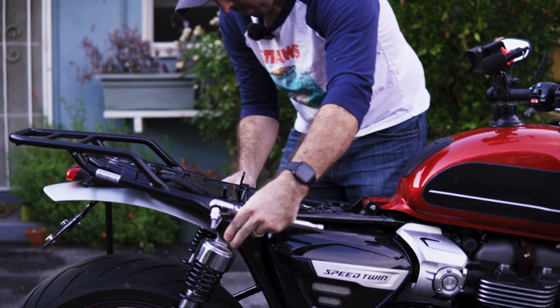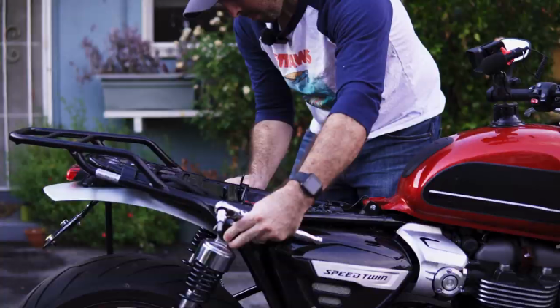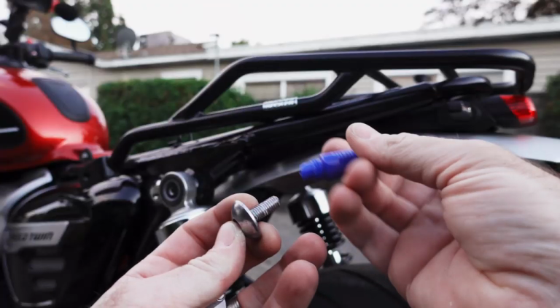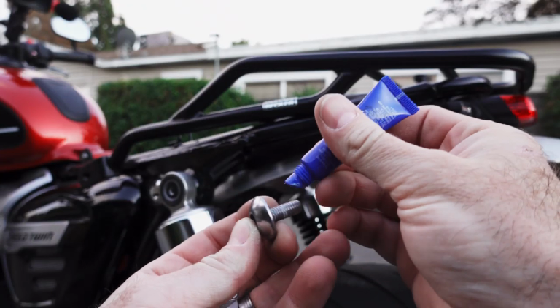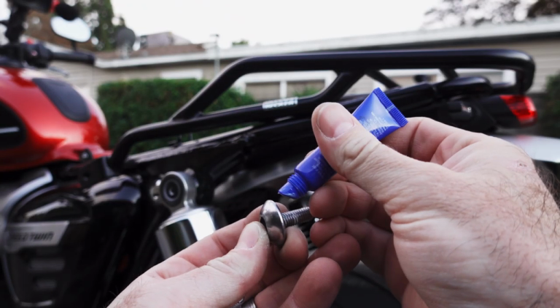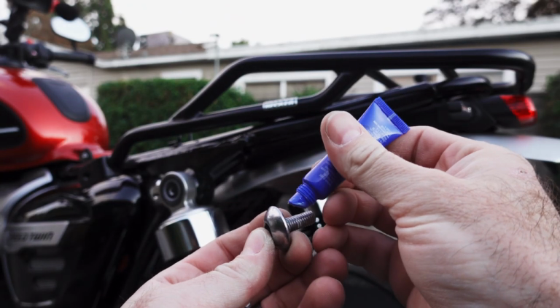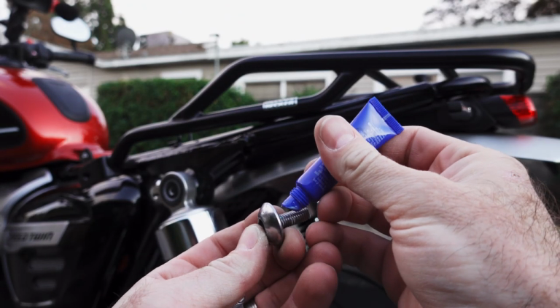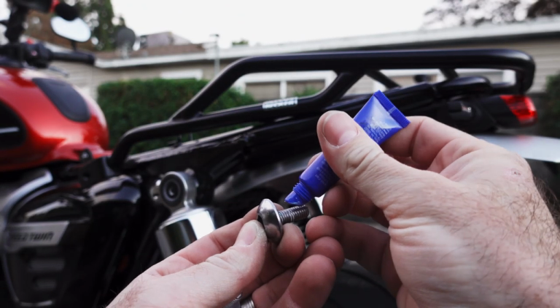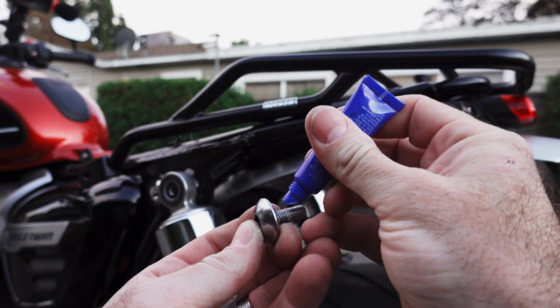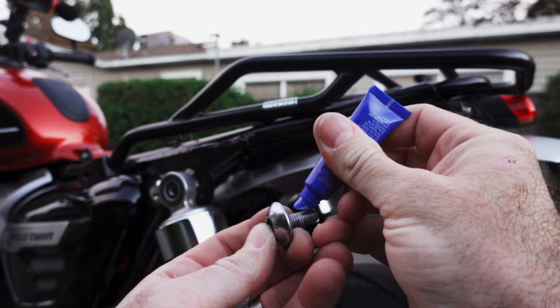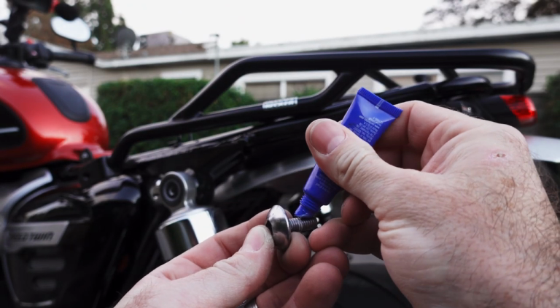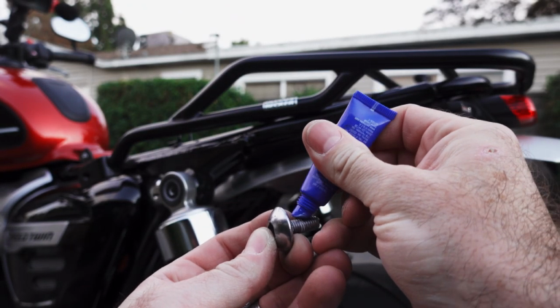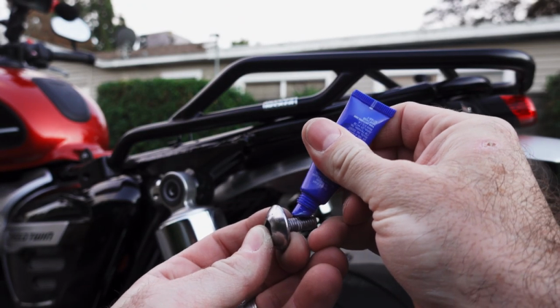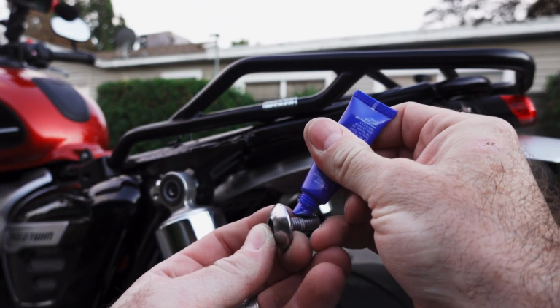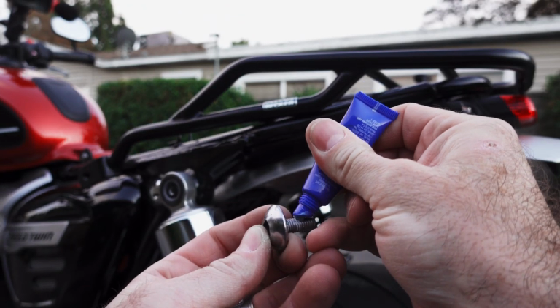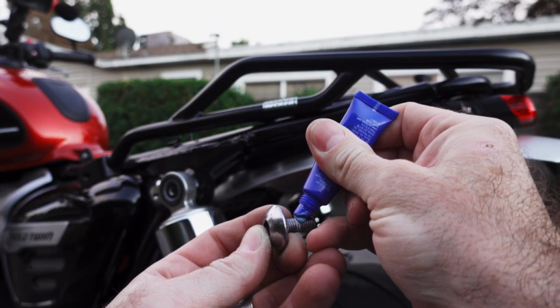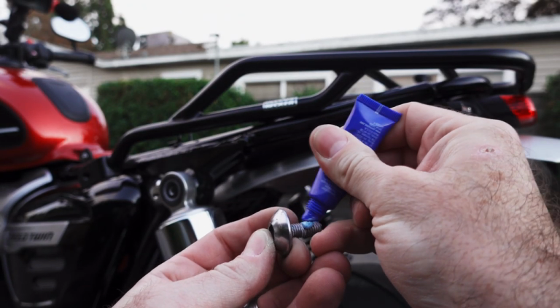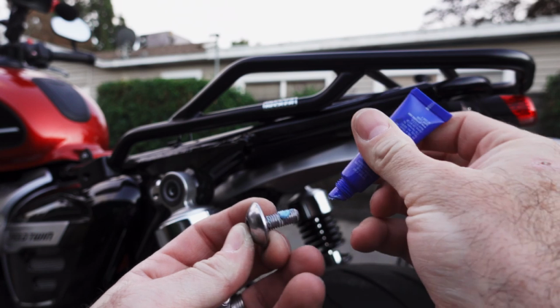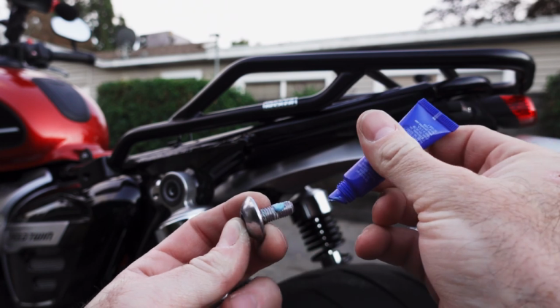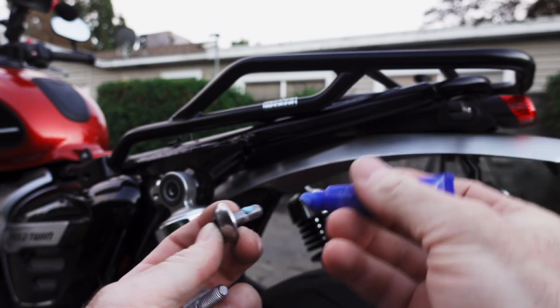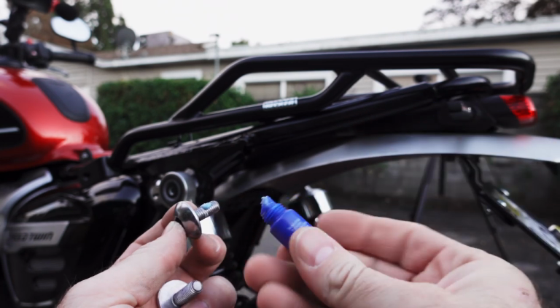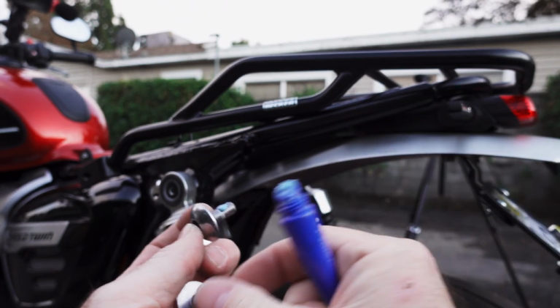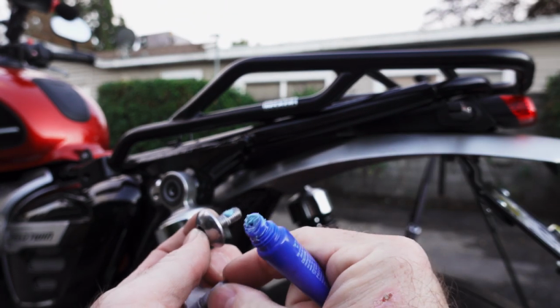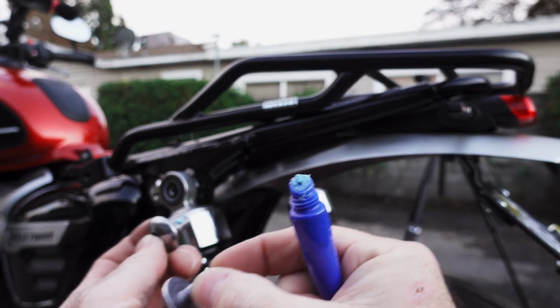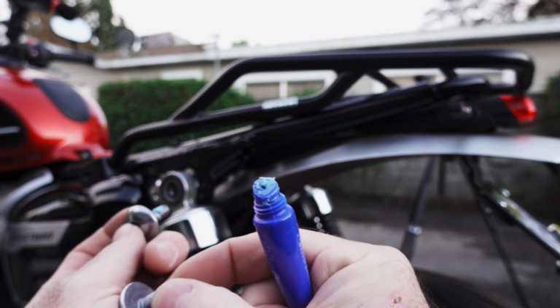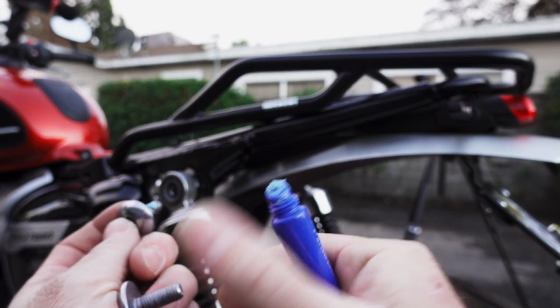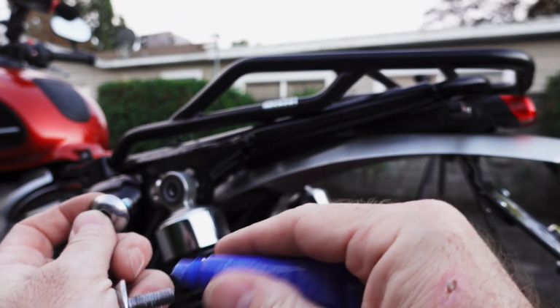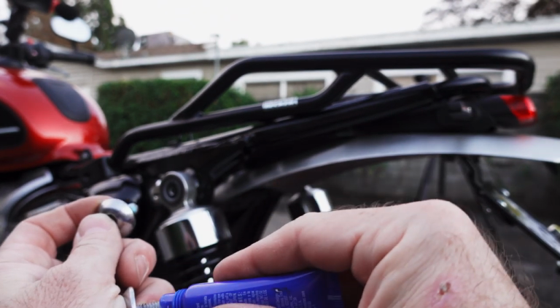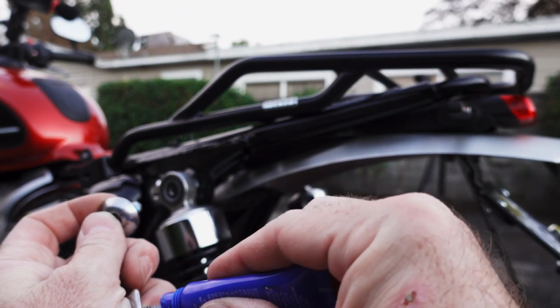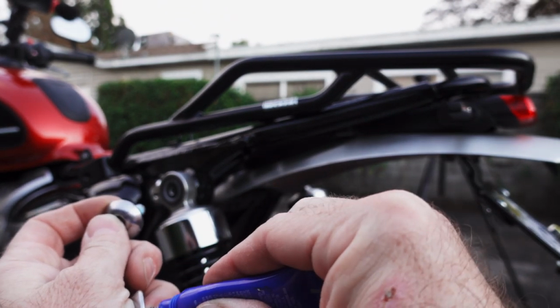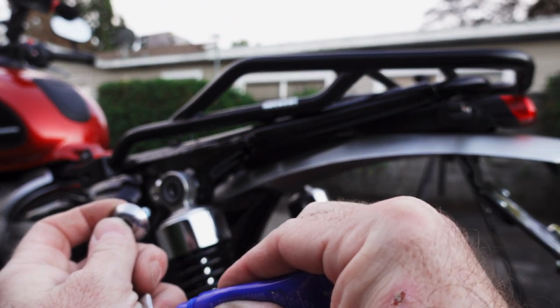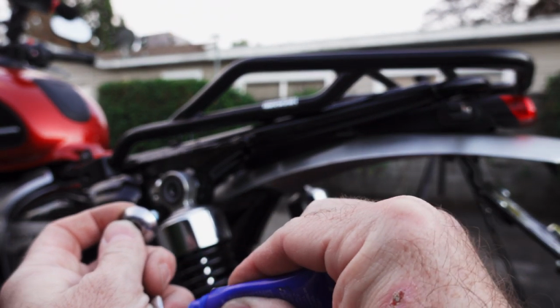Don't forget to reapply some blue Loctite — don't want your shocks flinging off mid-apex.